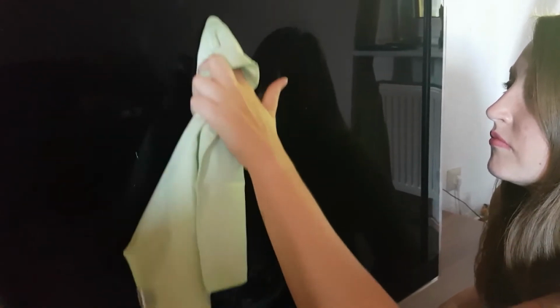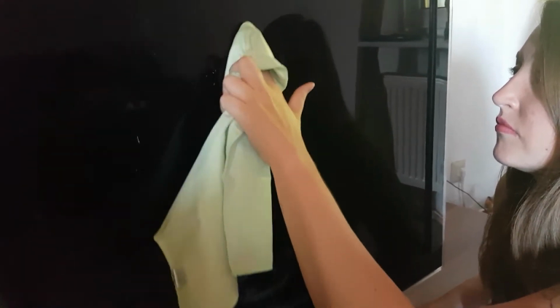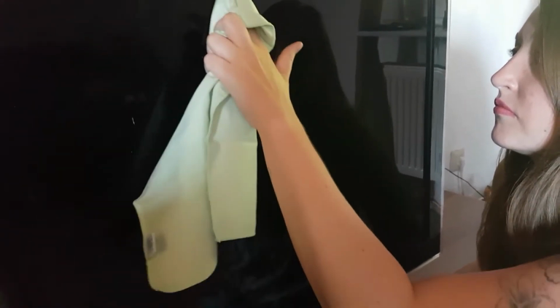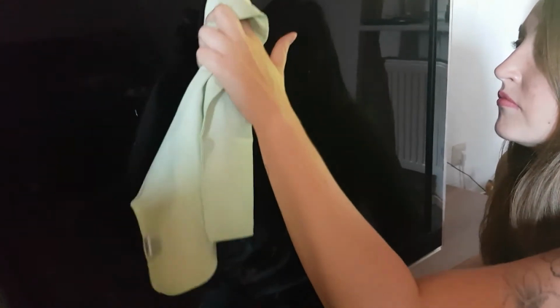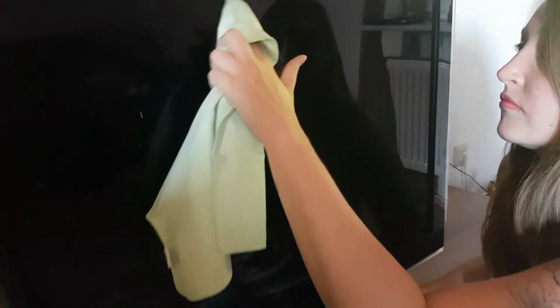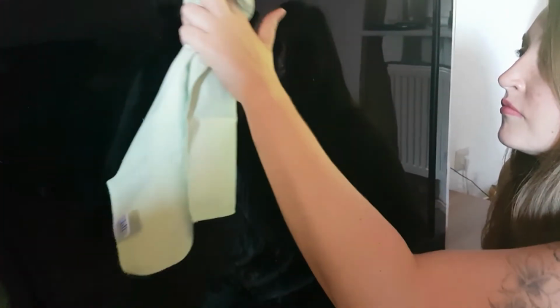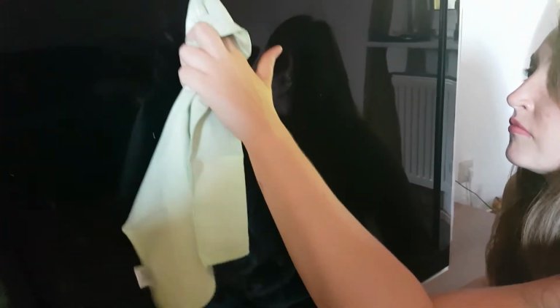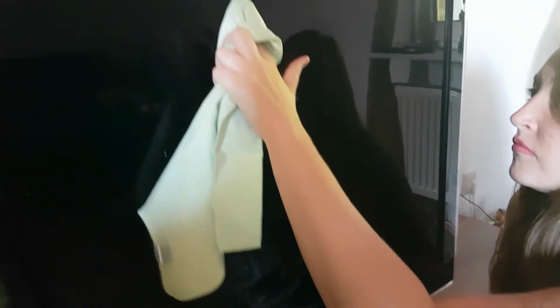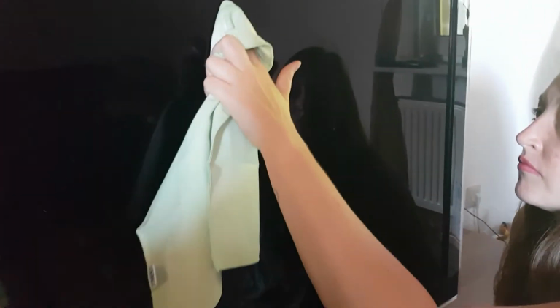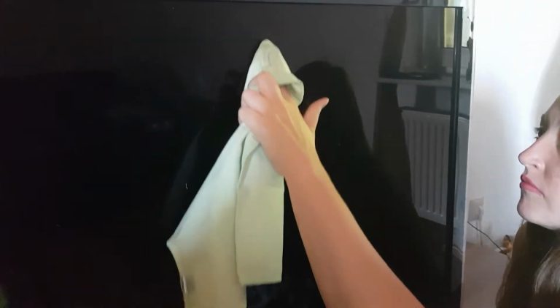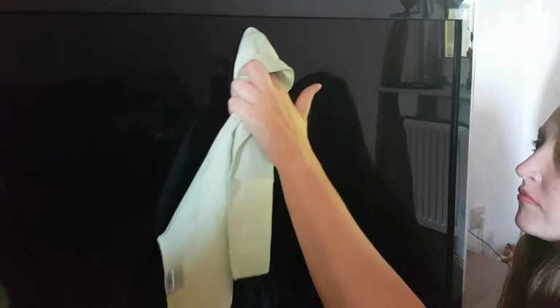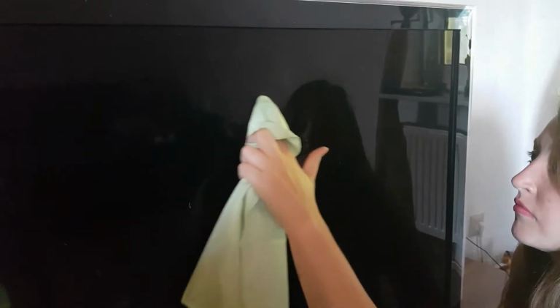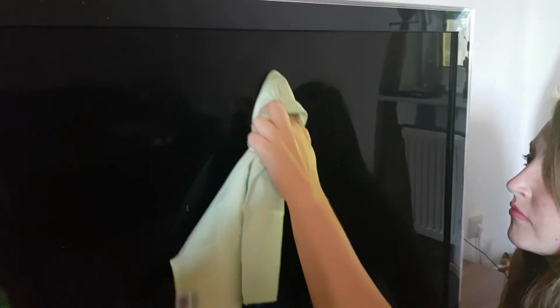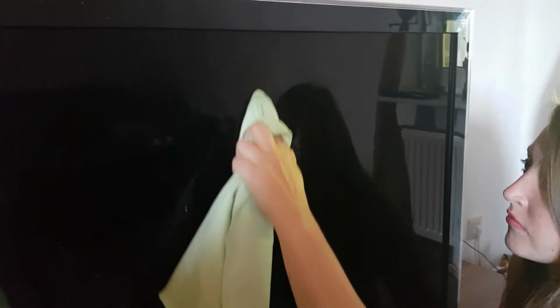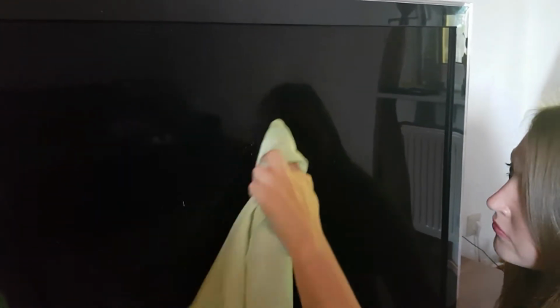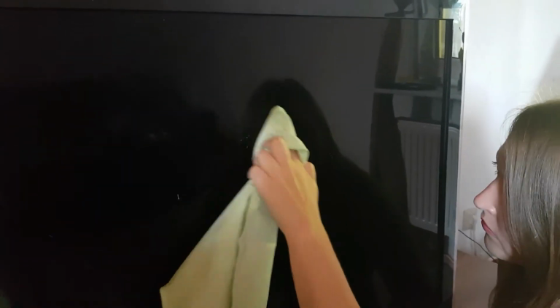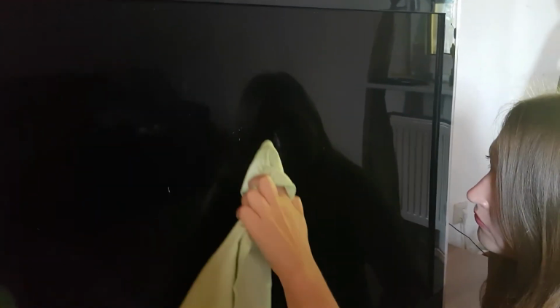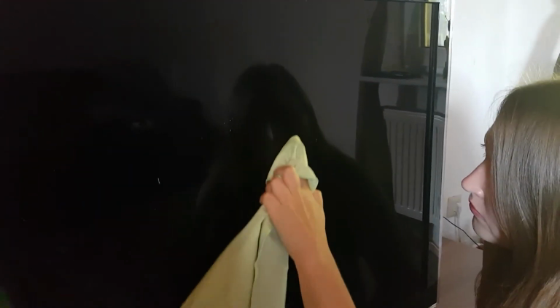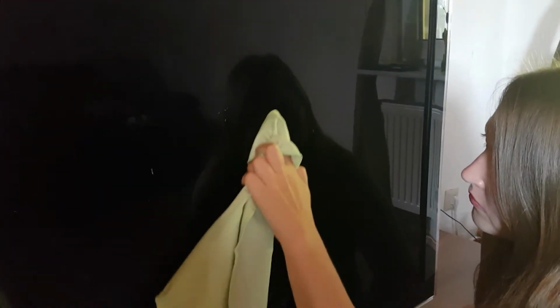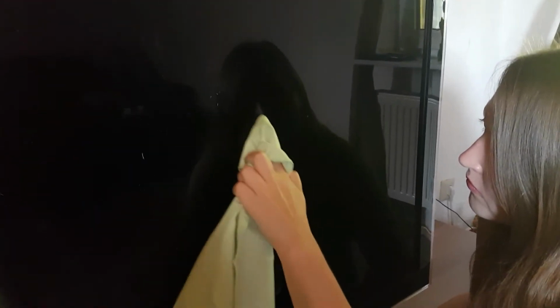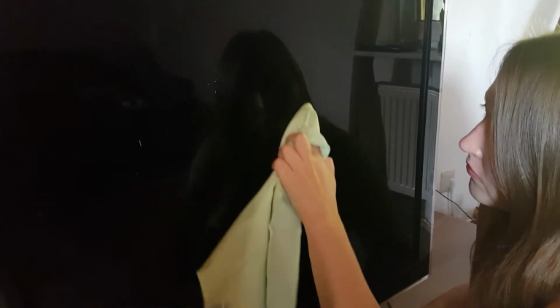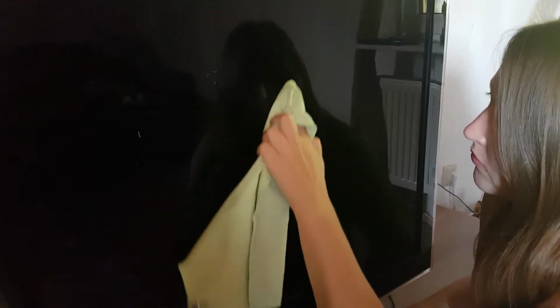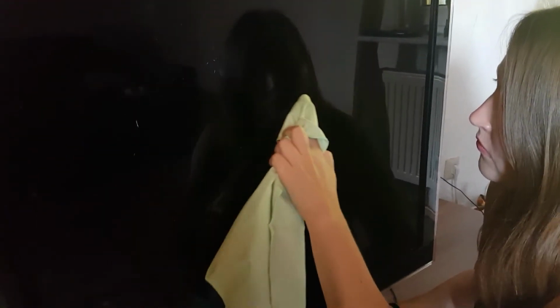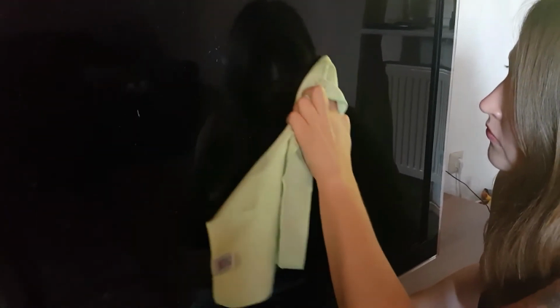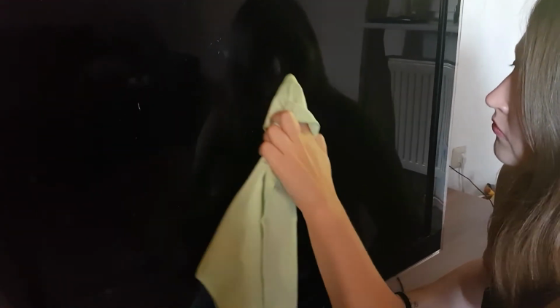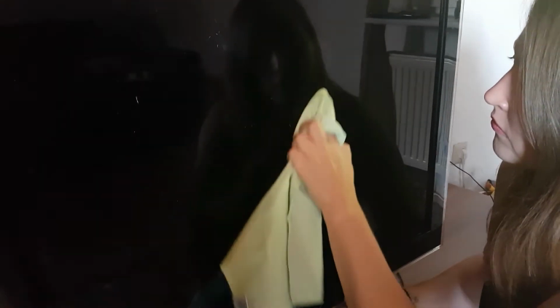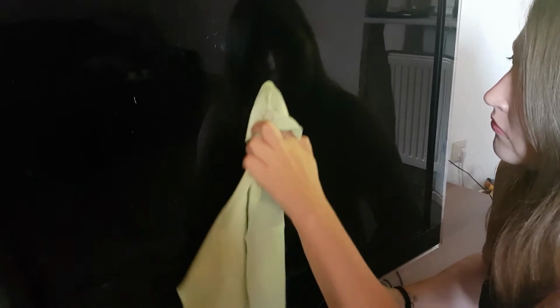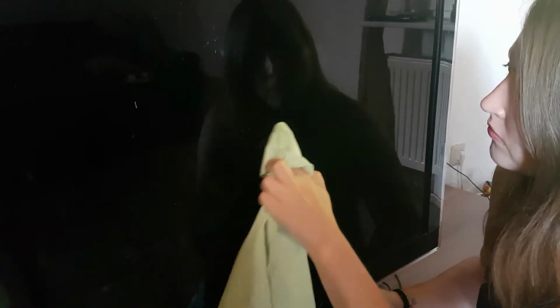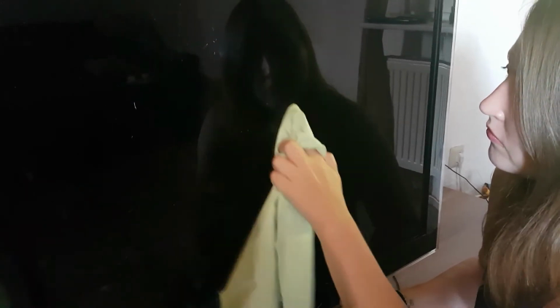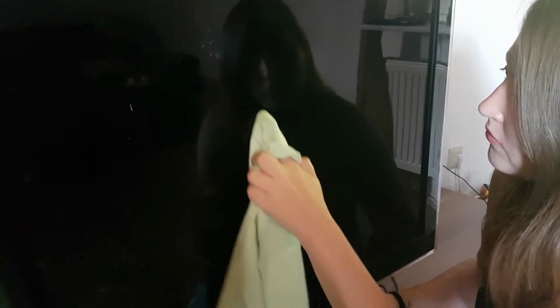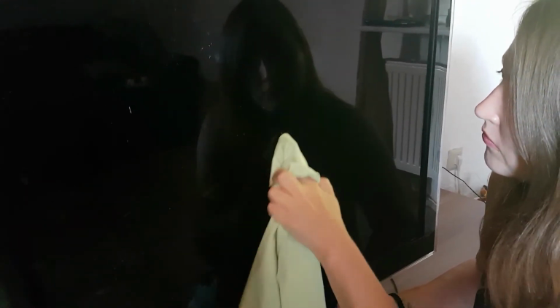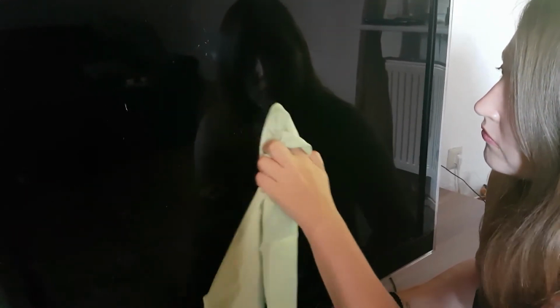Another thing we forgot to mention: when you're doing your TV cleaning, you want to put on some rubber gloves. This will help you reduce the chances of leaving fingerprints on the screen.